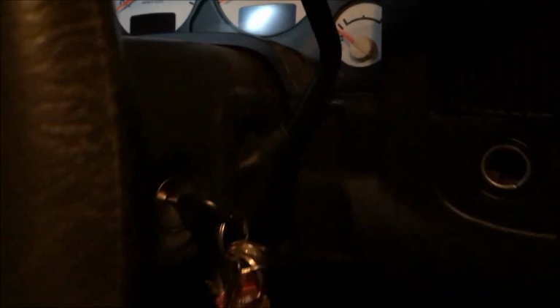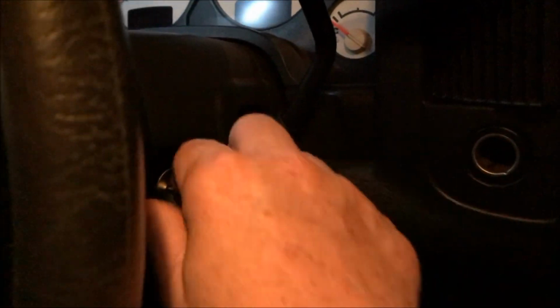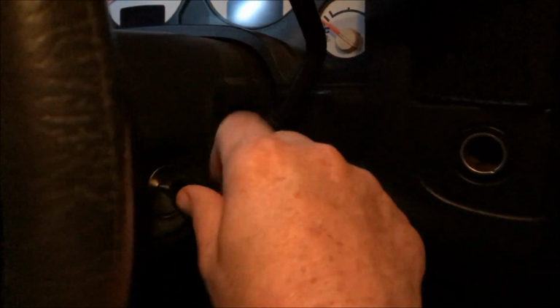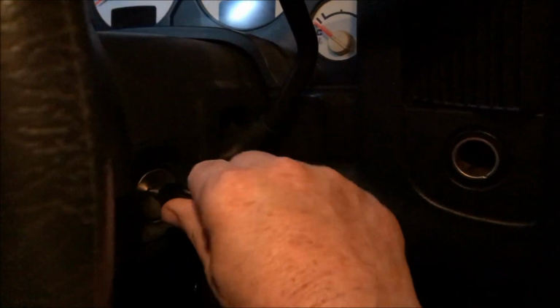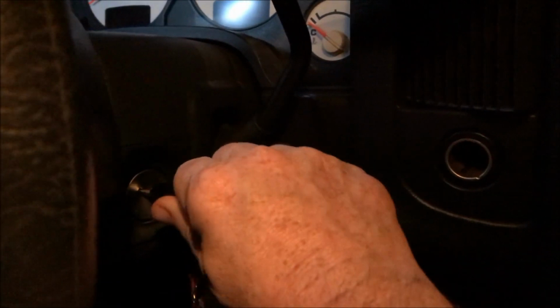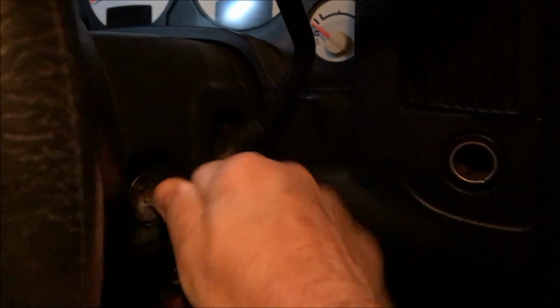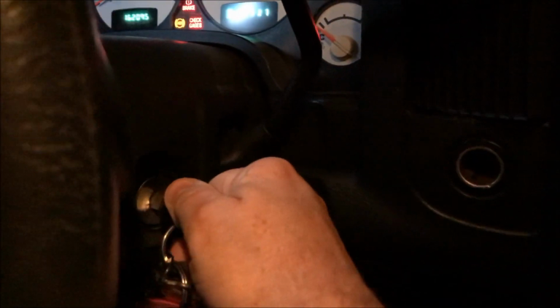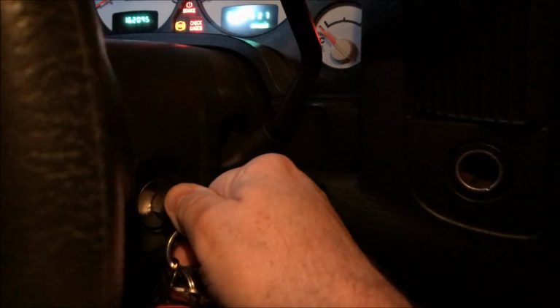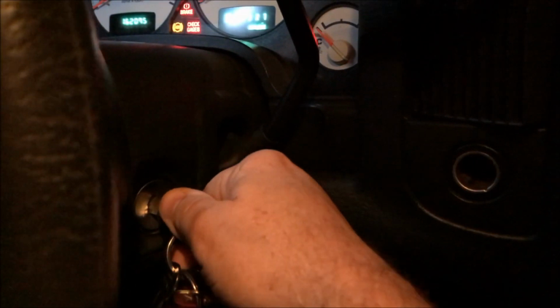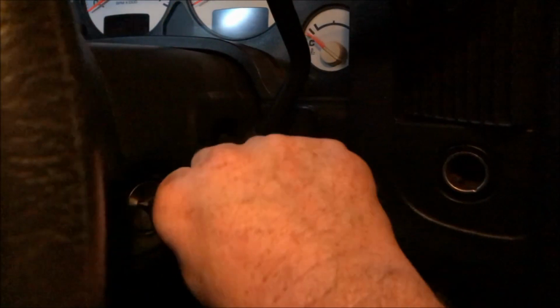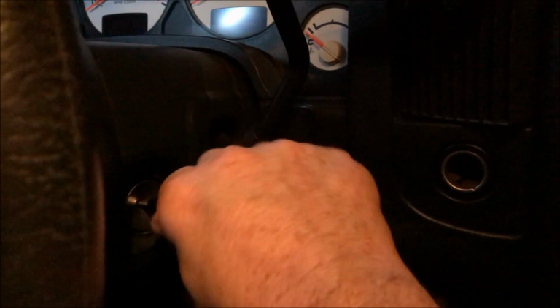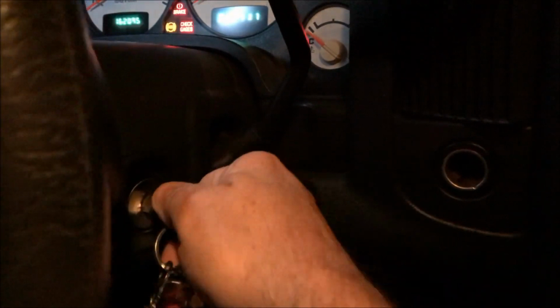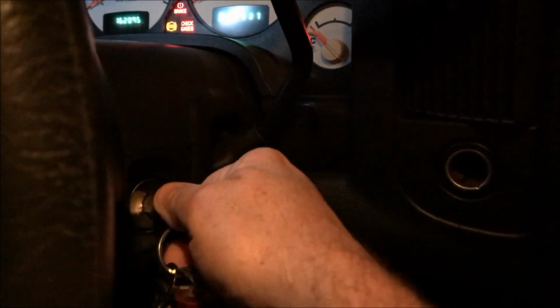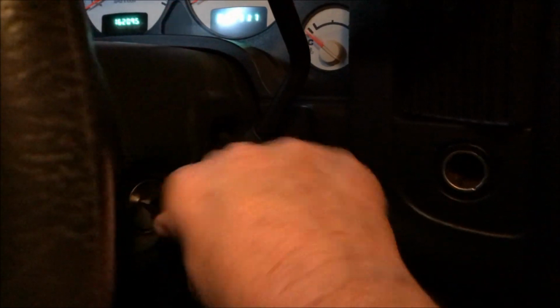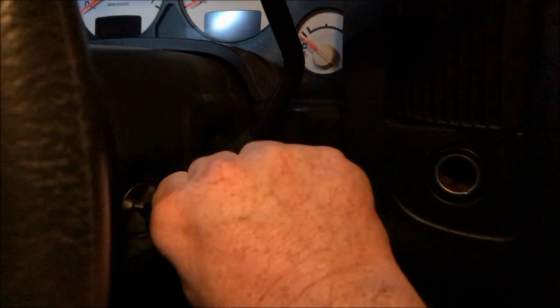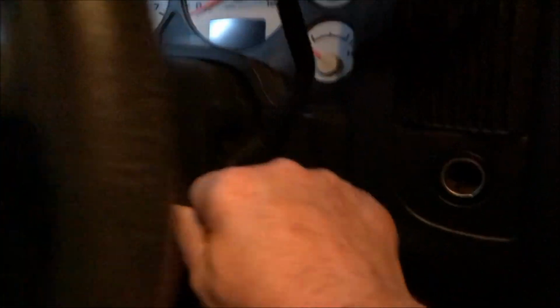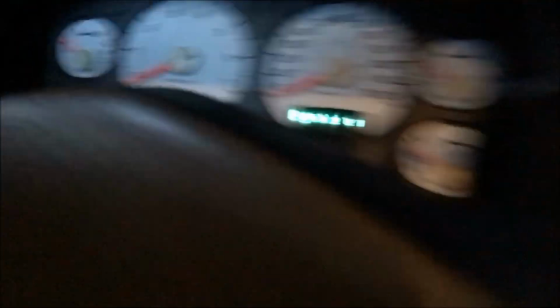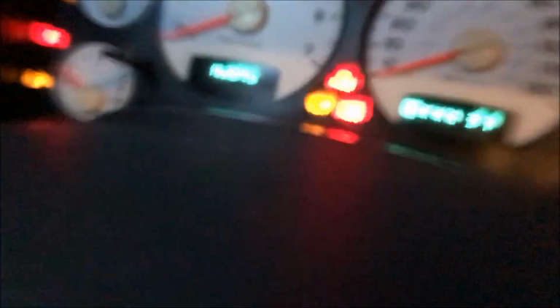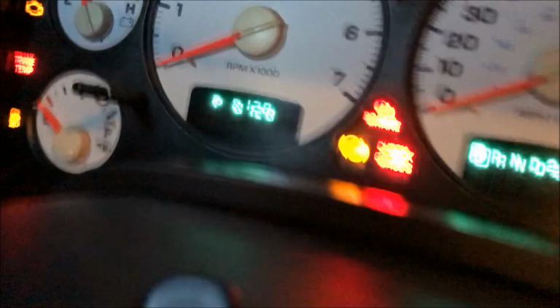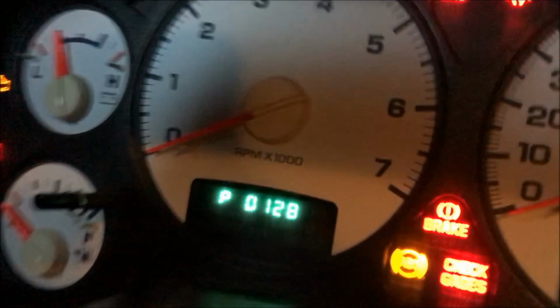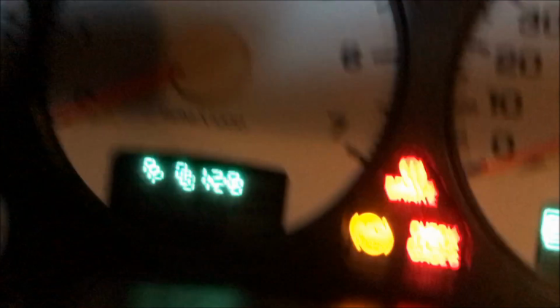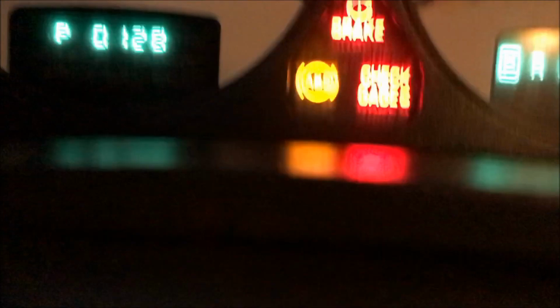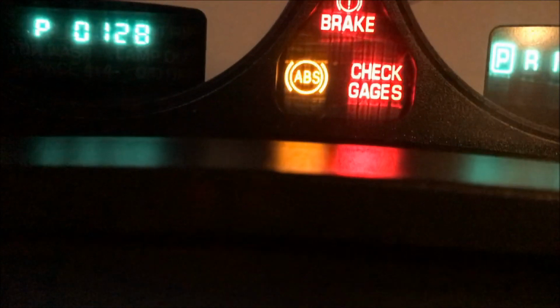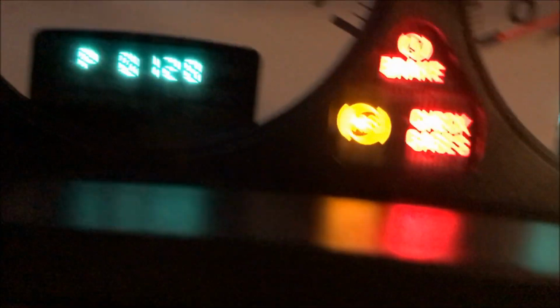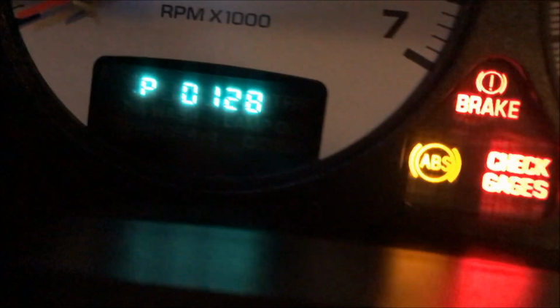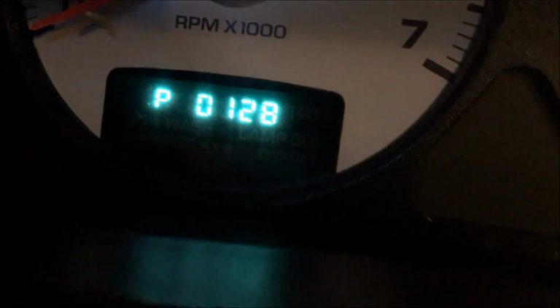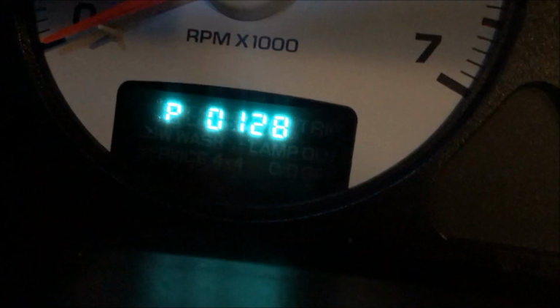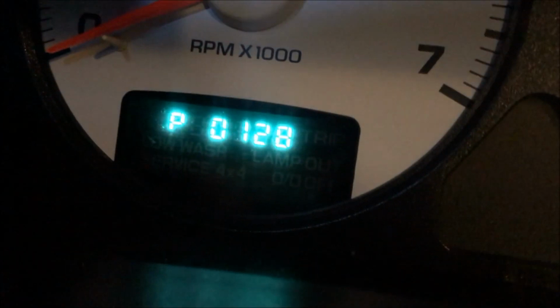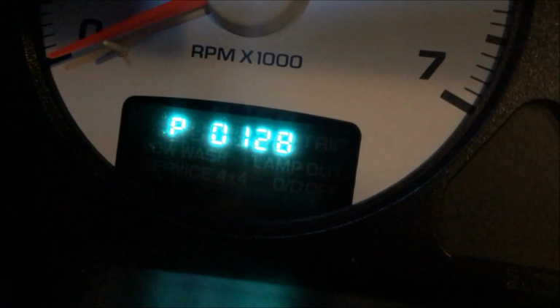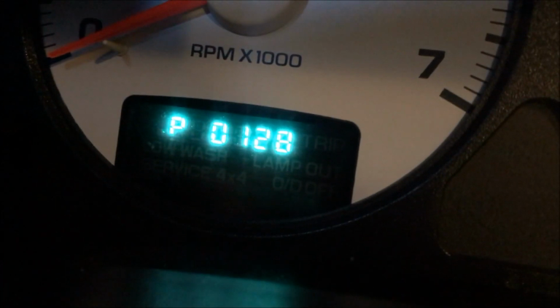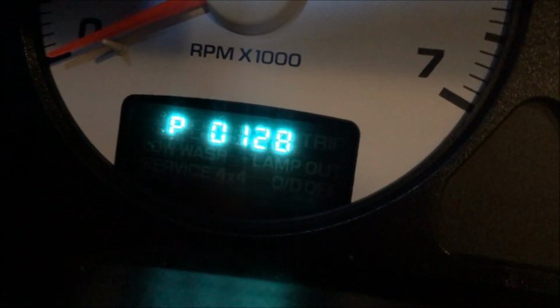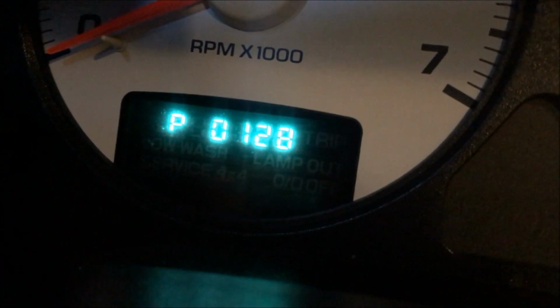Take your key: on, off, on, off, on. There's your codes right there.